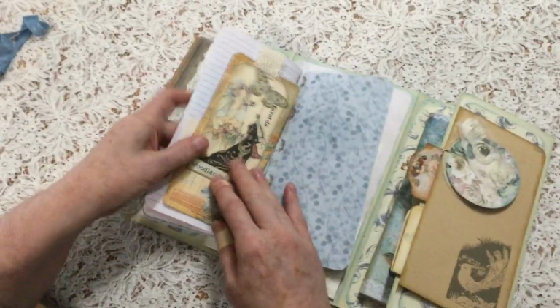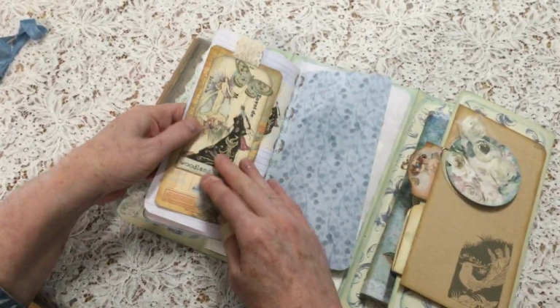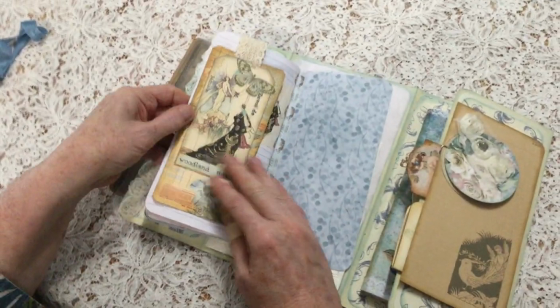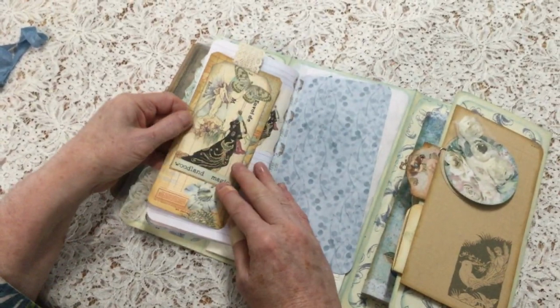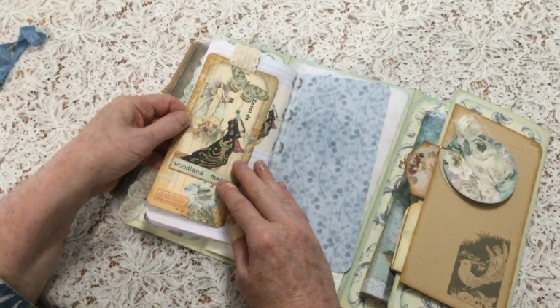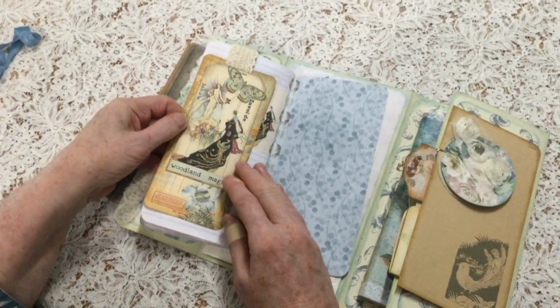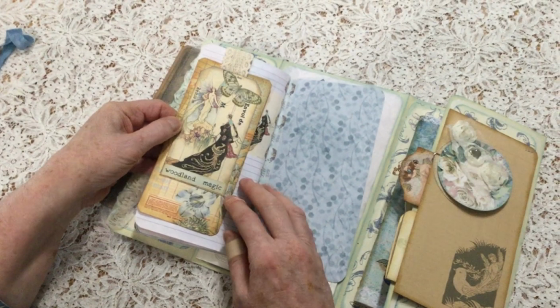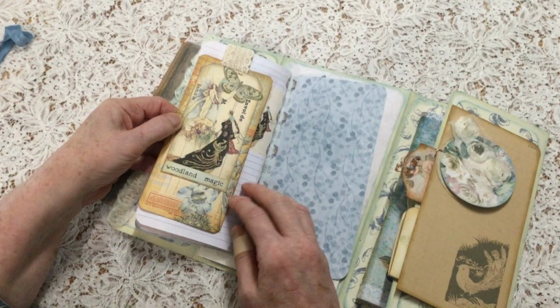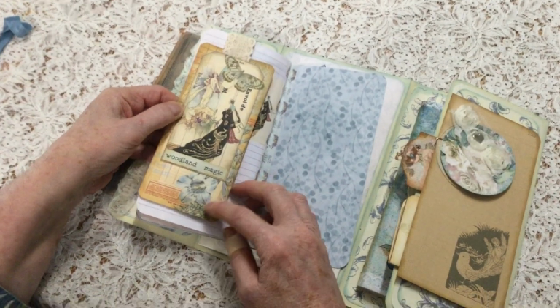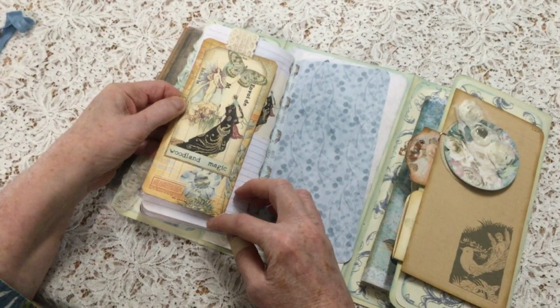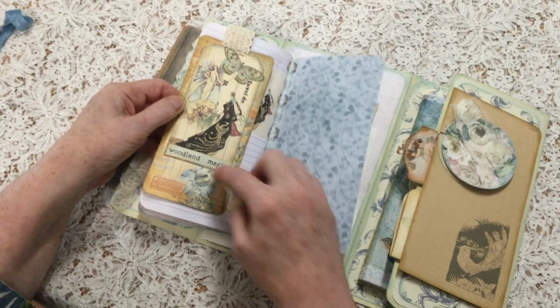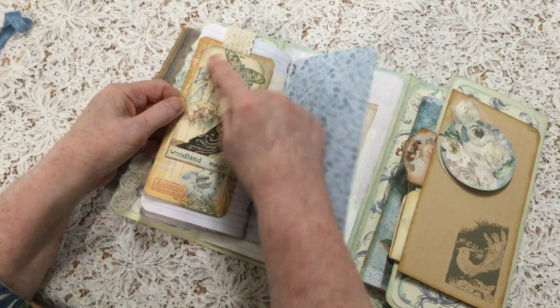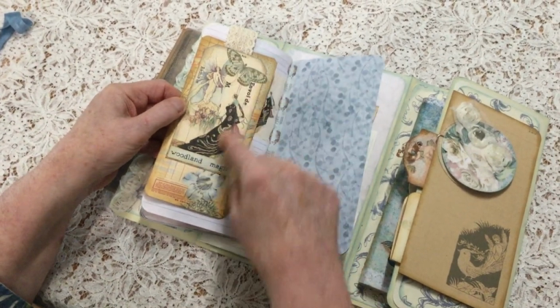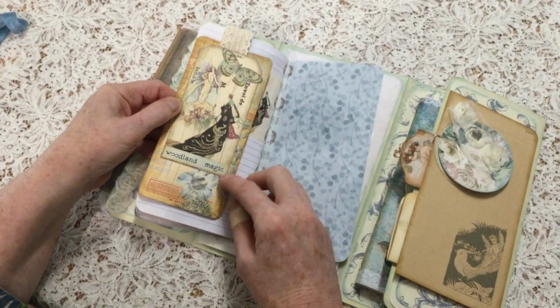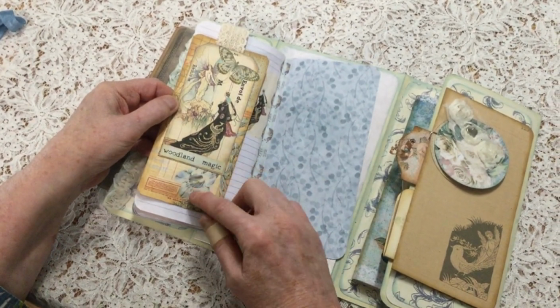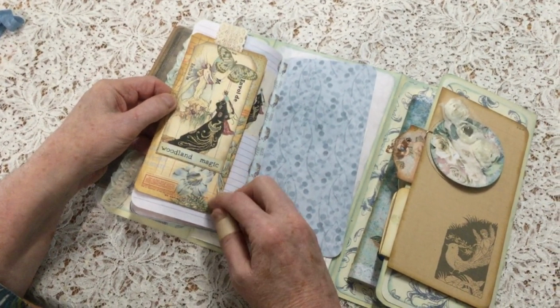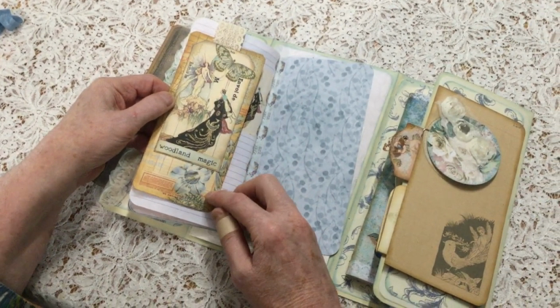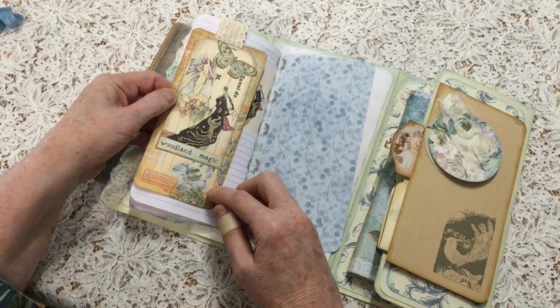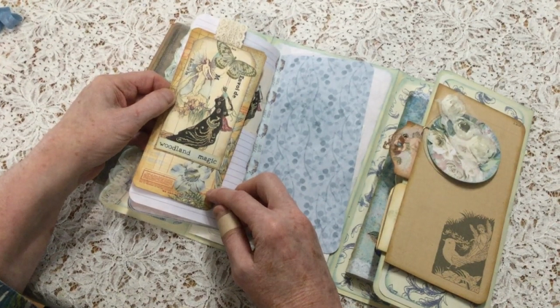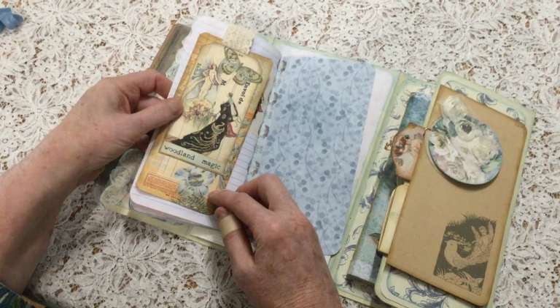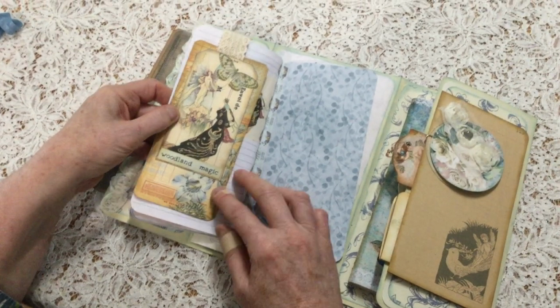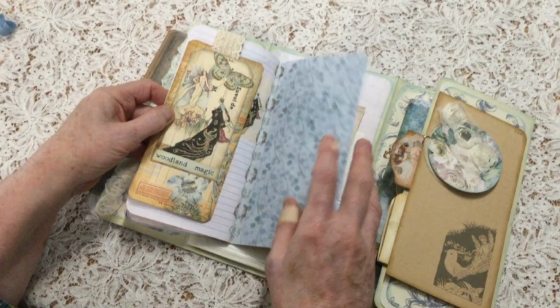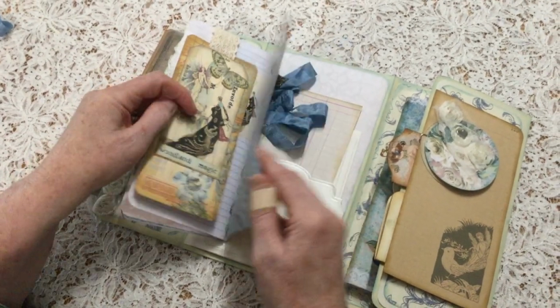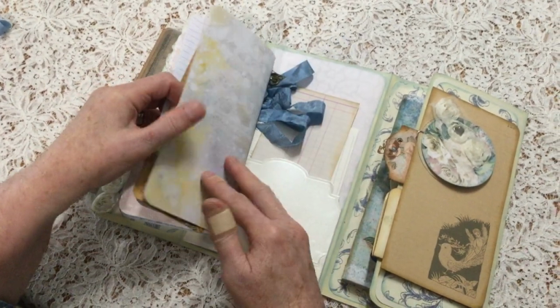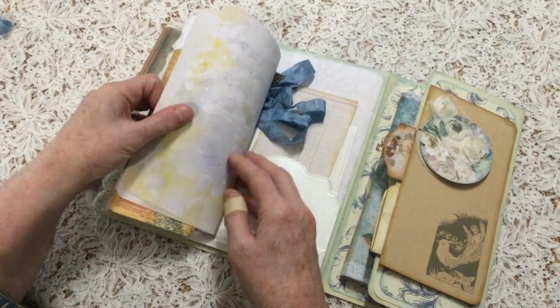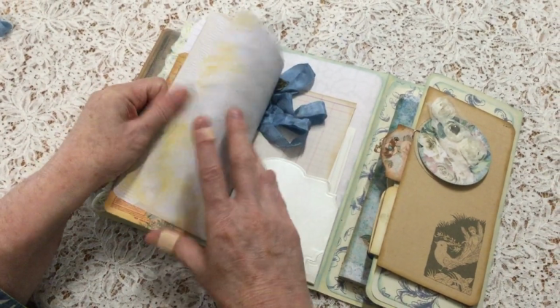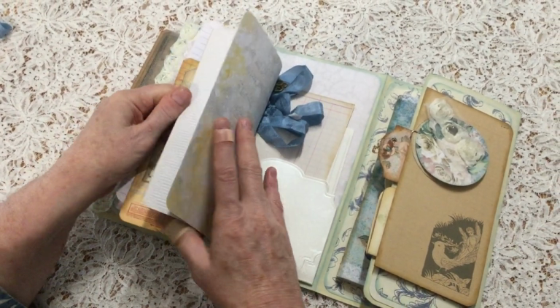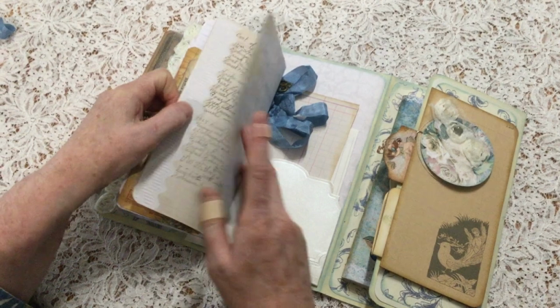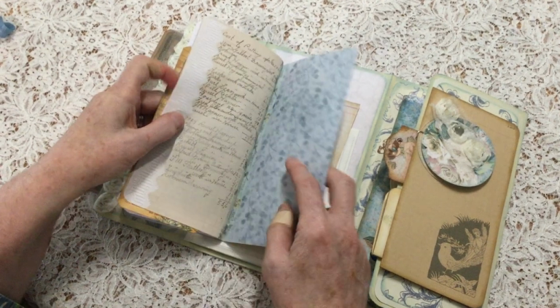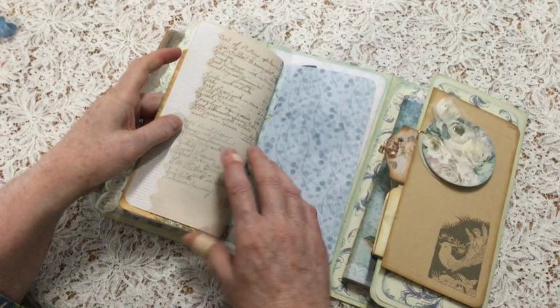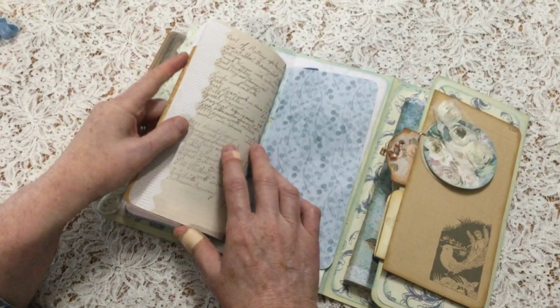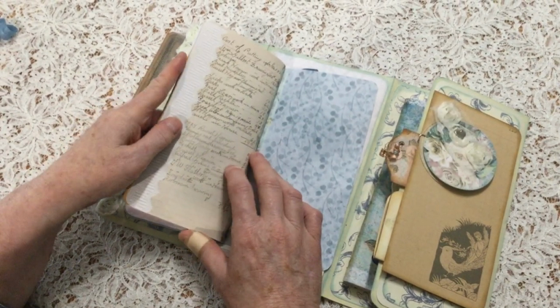That was clipped on there — the back of the mushroom paper clip. So that's an image from the kit and backed onto some card that I had. So that's my favourite page of this kit.